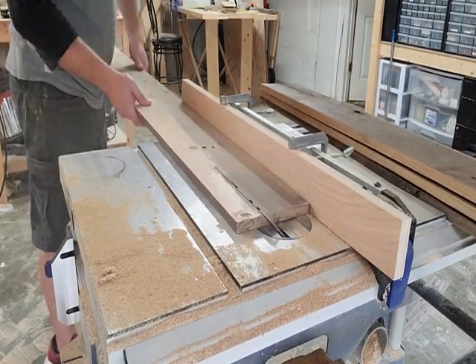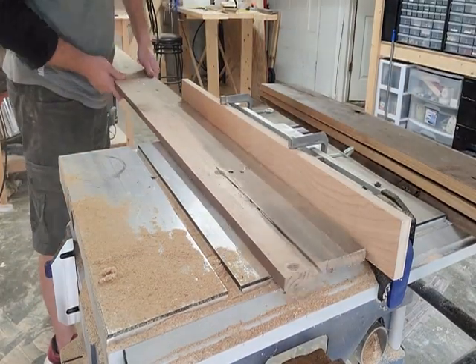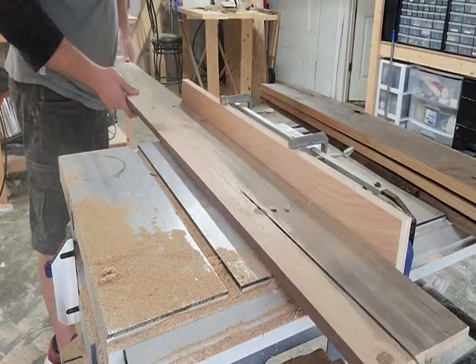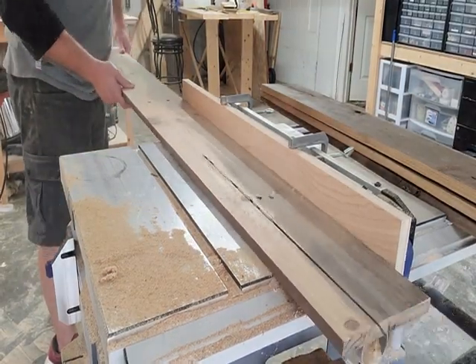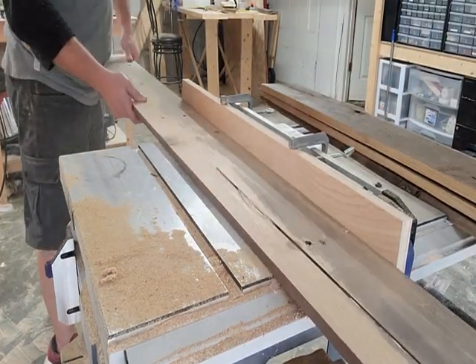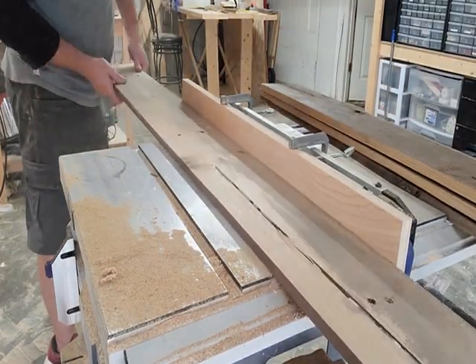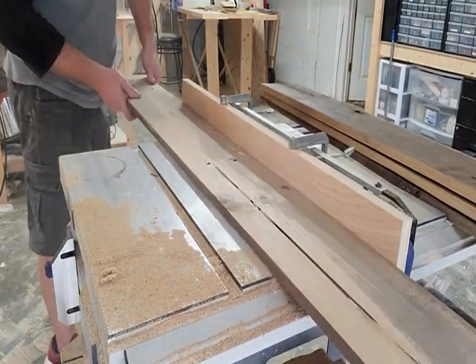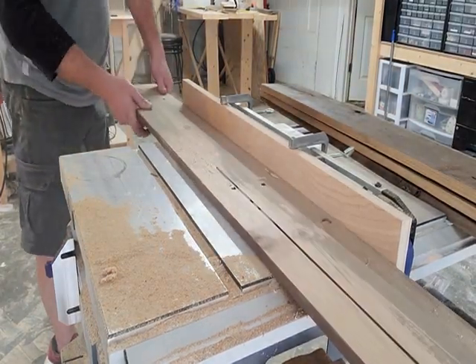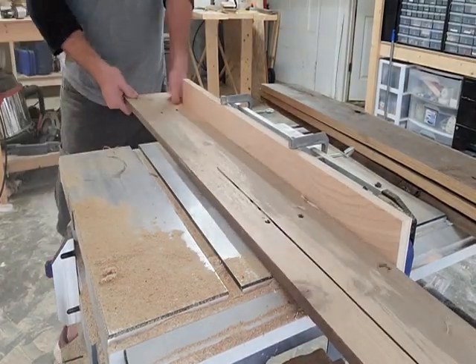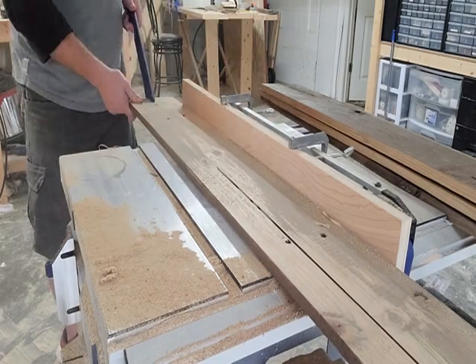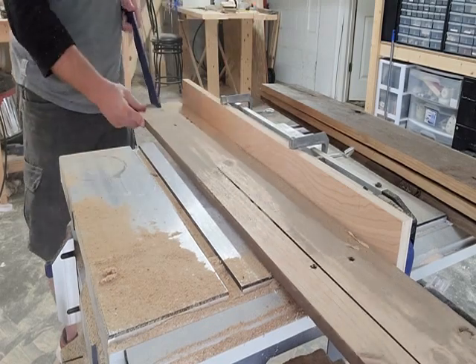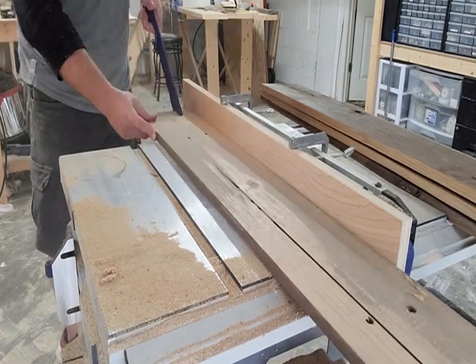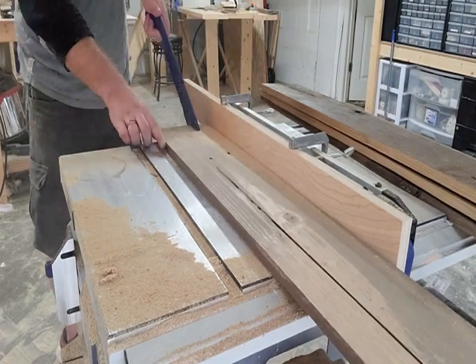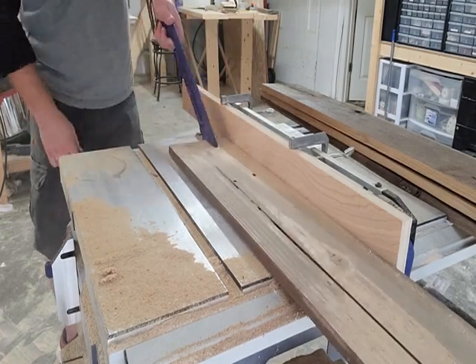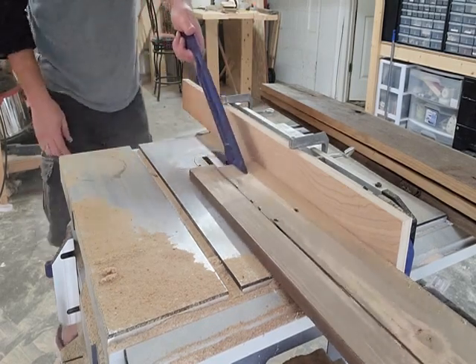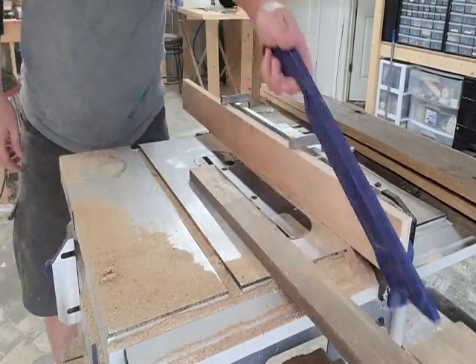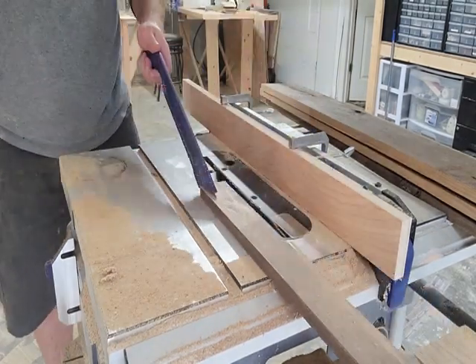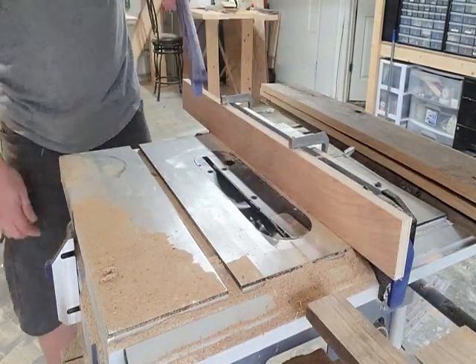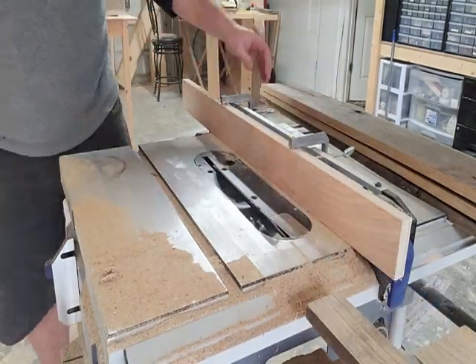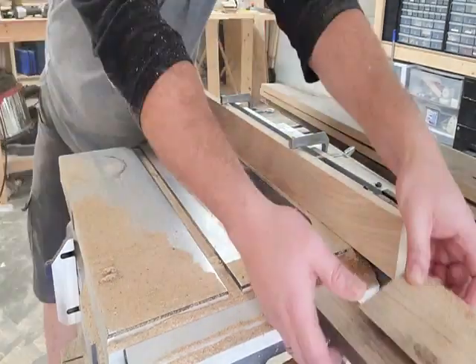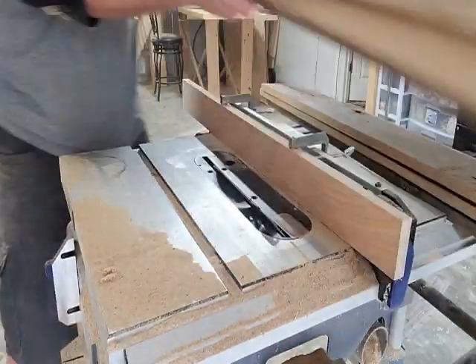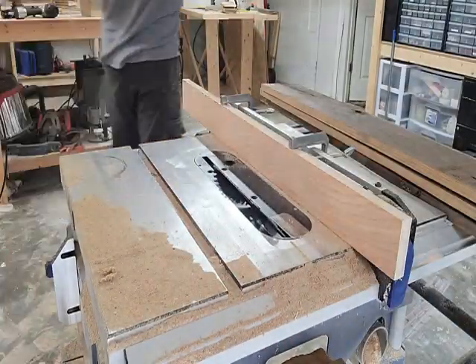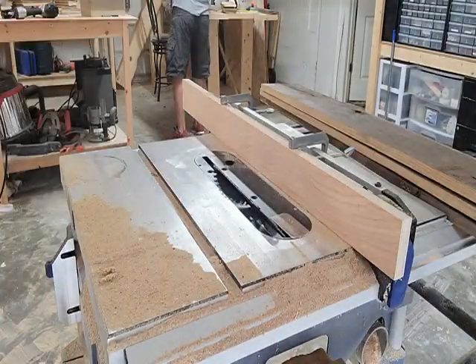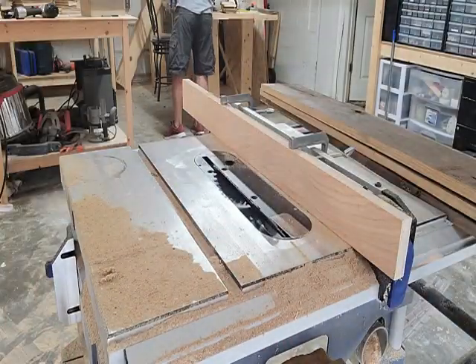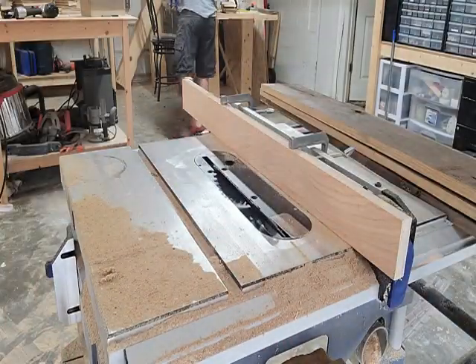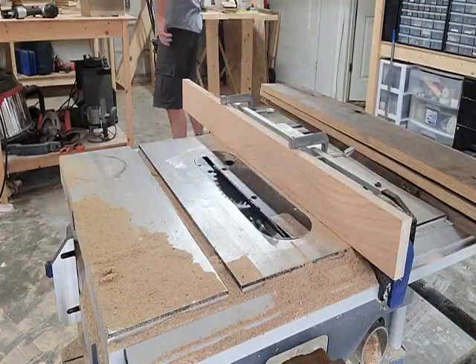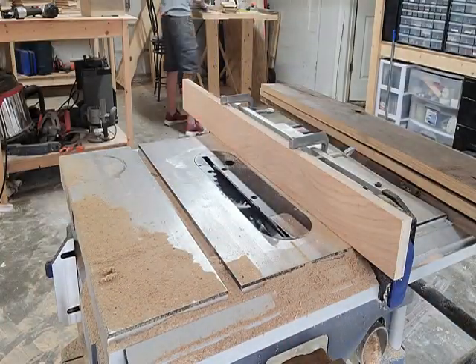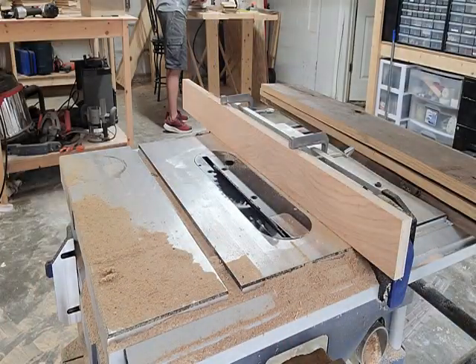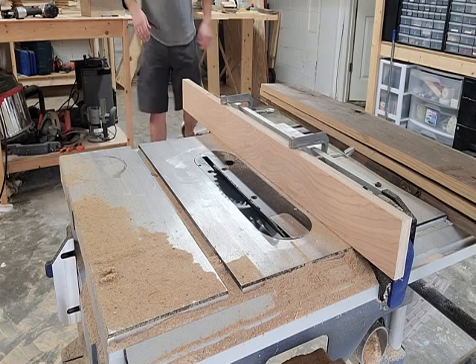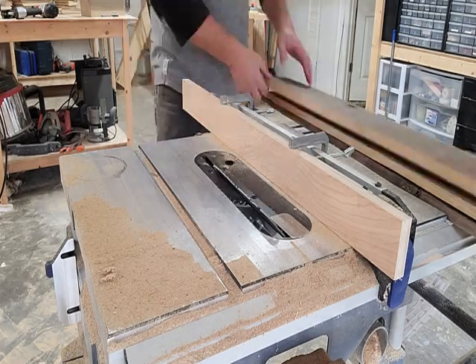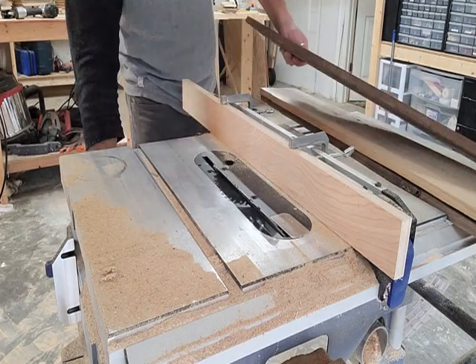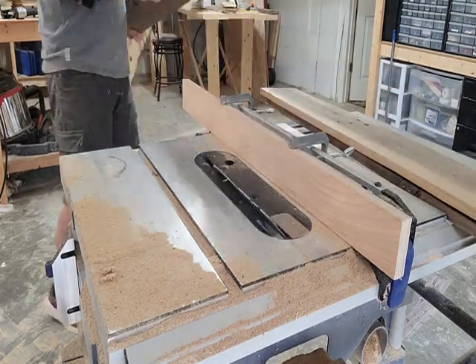Here I'm making the backboard that the plant hangers will hang off using a French cleat. Basically, just set your table saw at 45 degrees and rip-cut all the backboards.